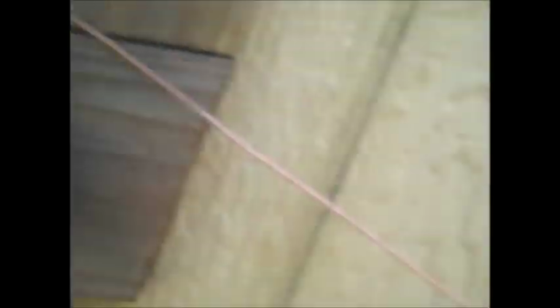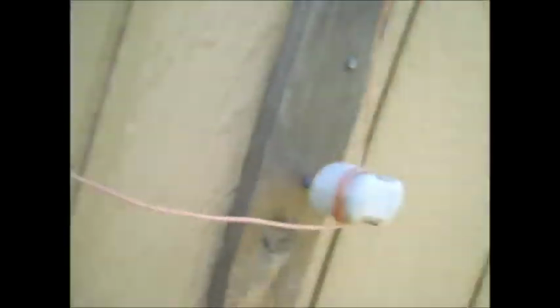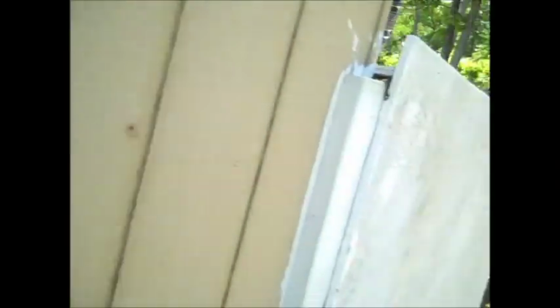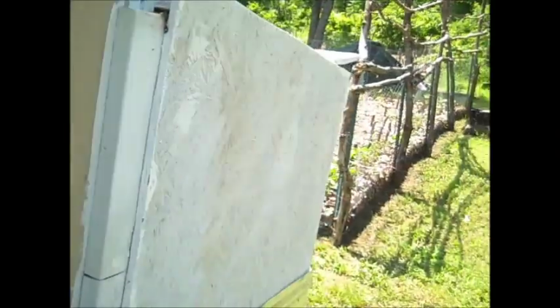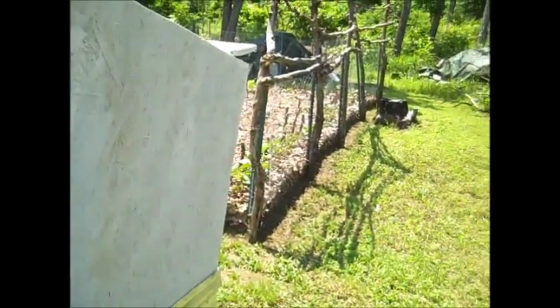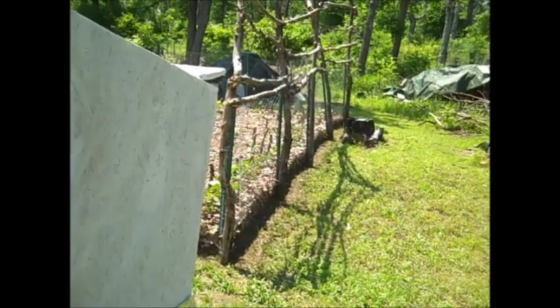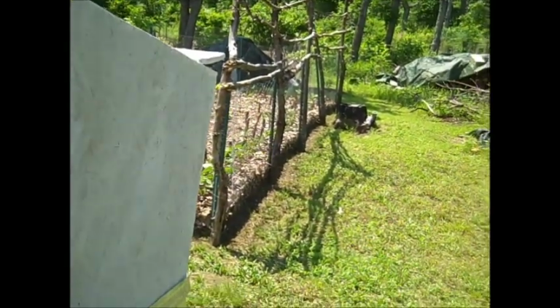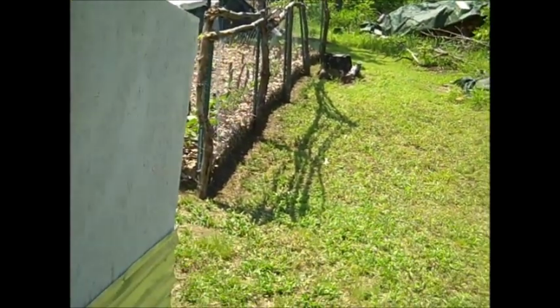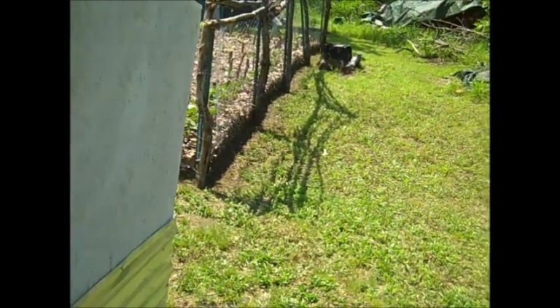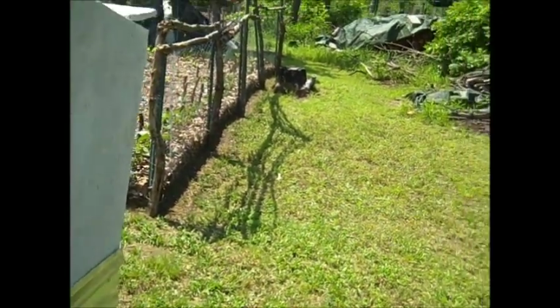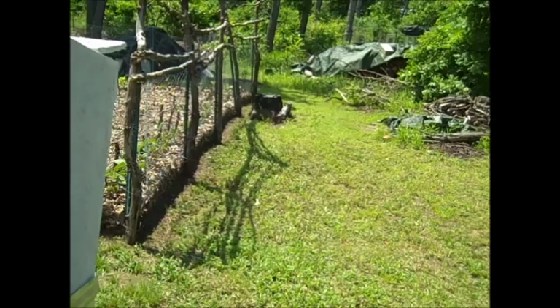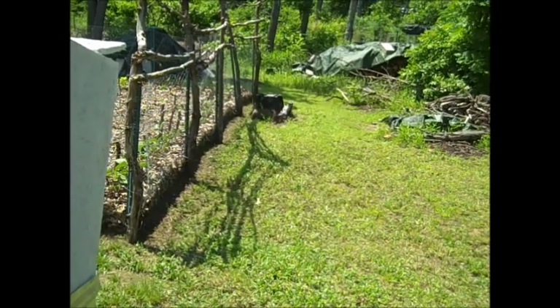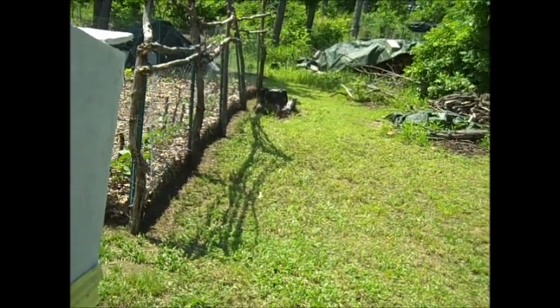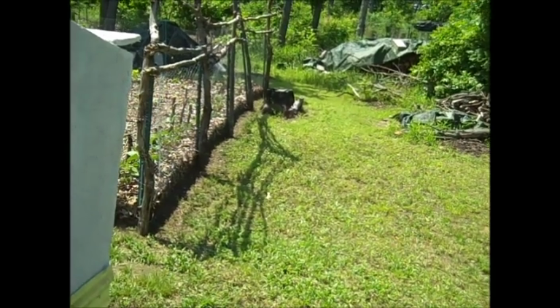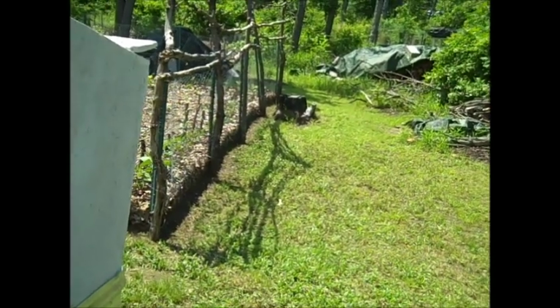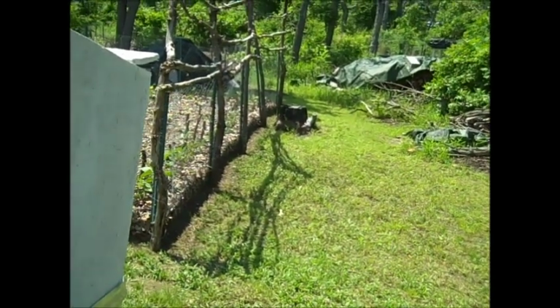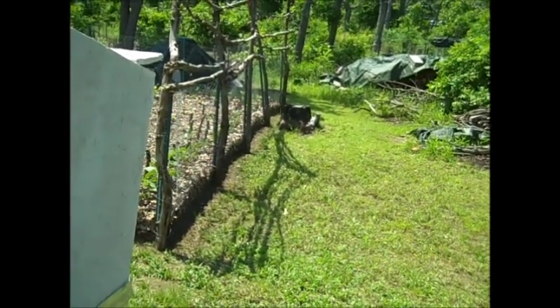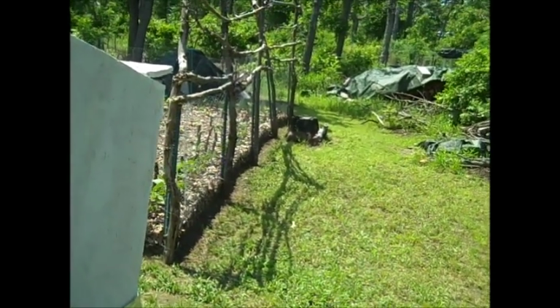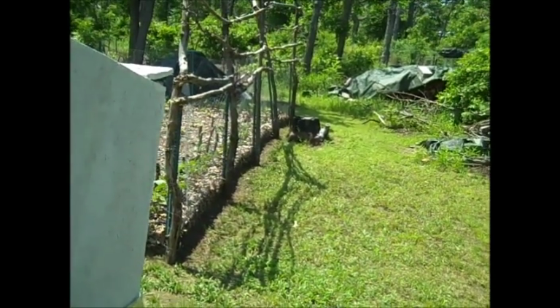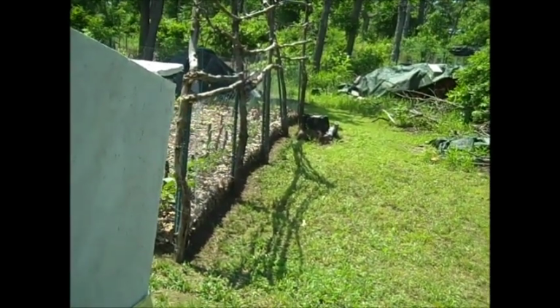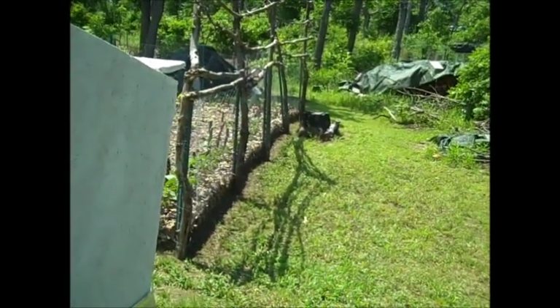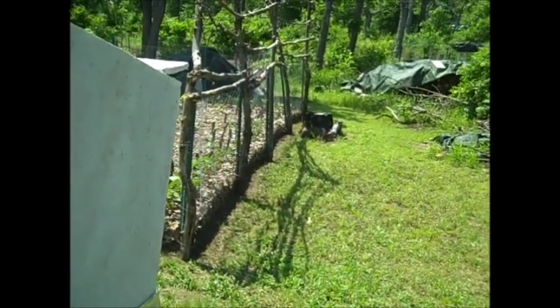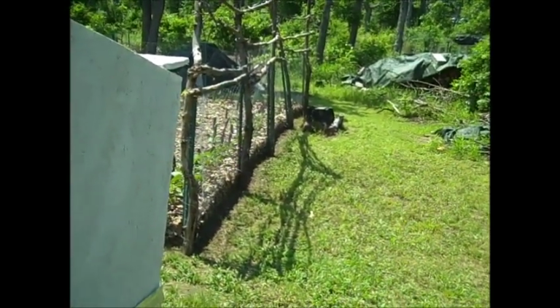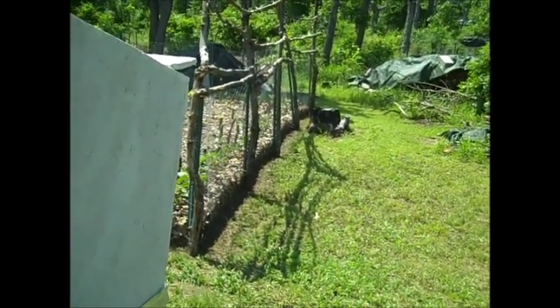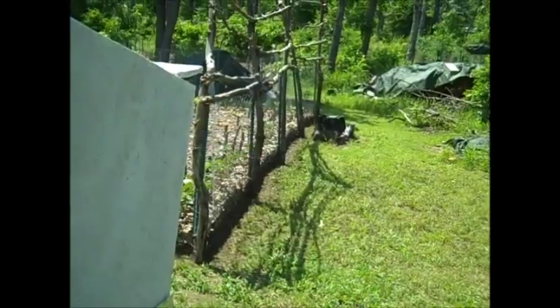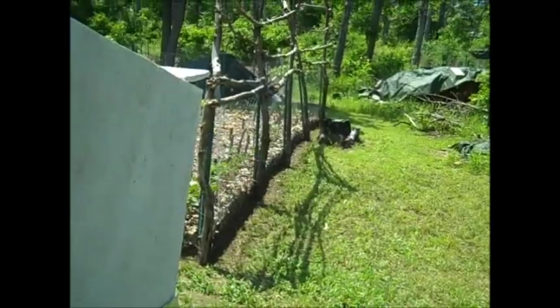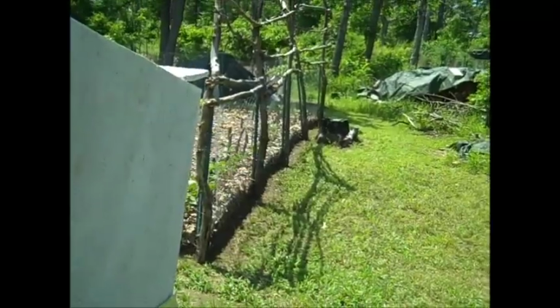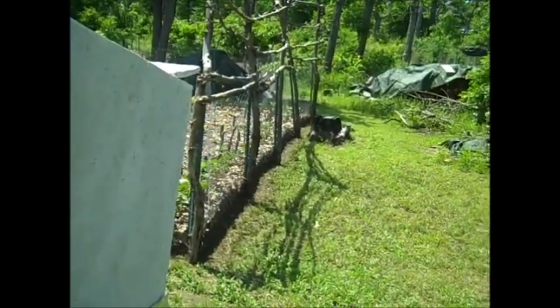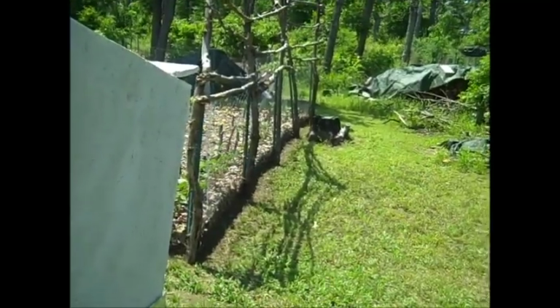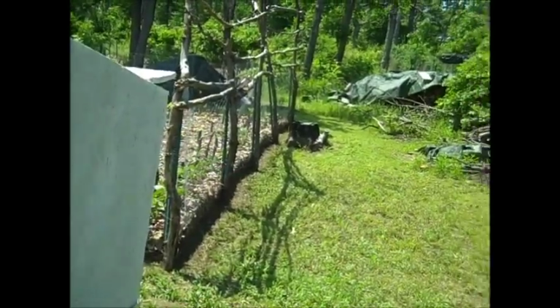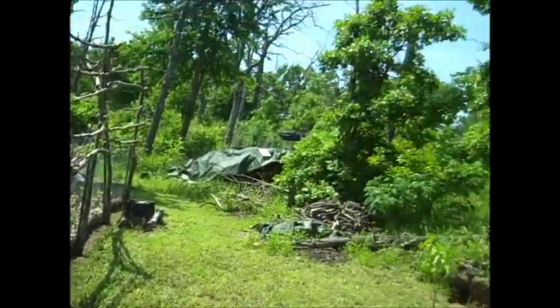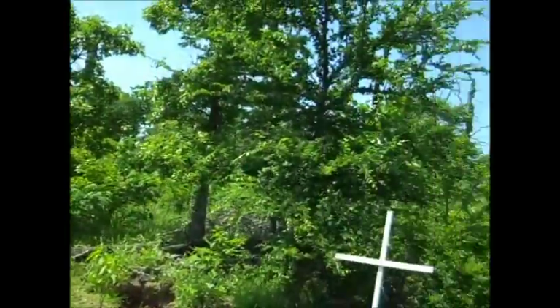I should get pretty good shortwave reception out here. I'm out in the woods a mile and a half from the closest electrical wire, and there's no telephone or anything out here.